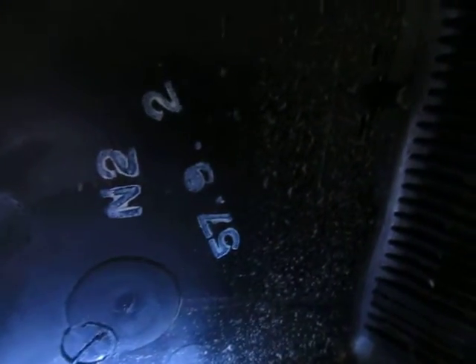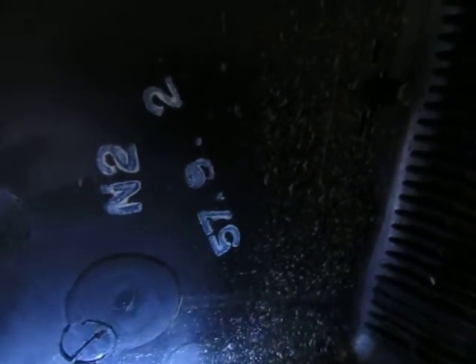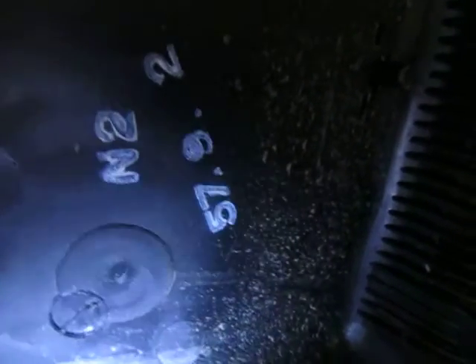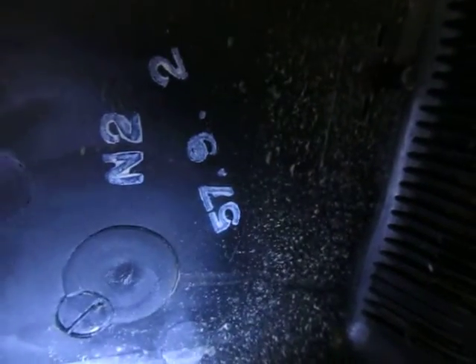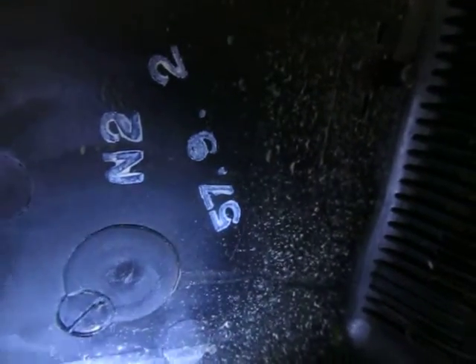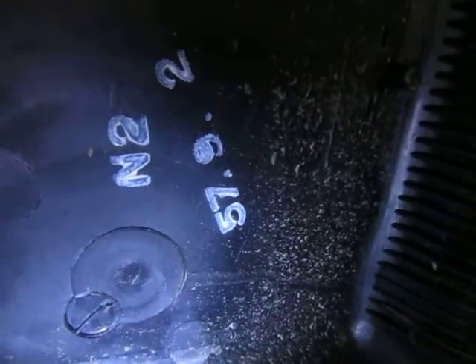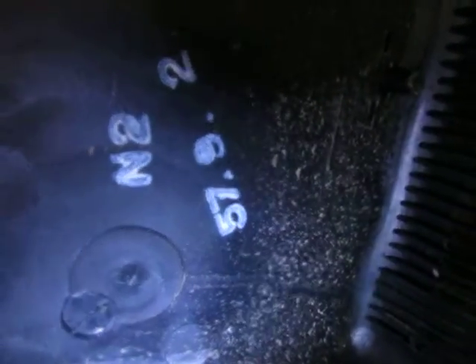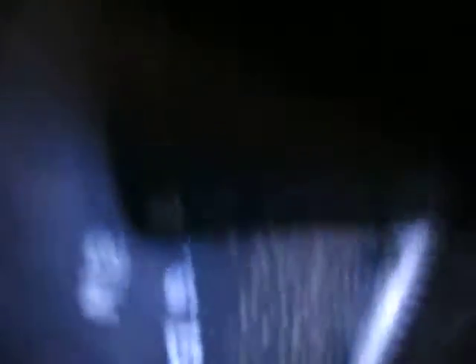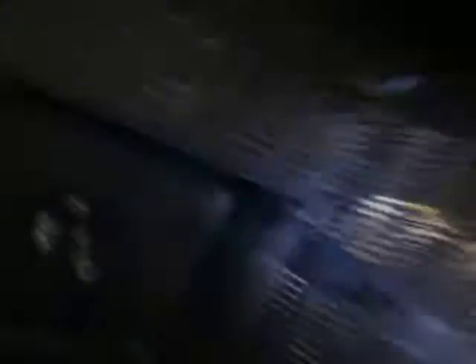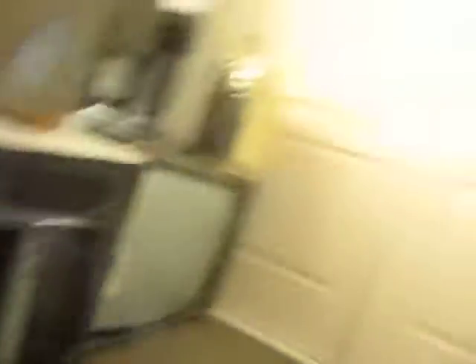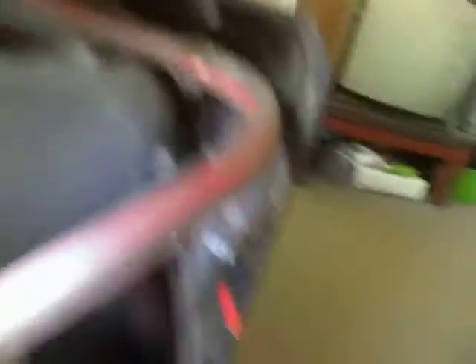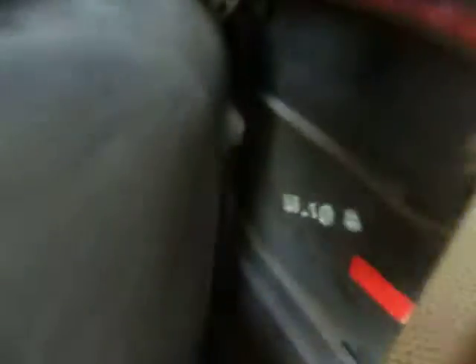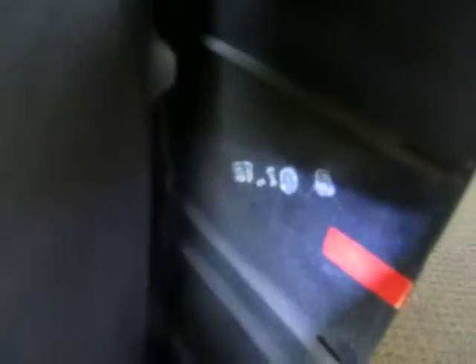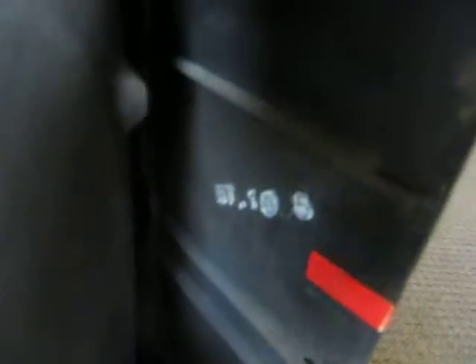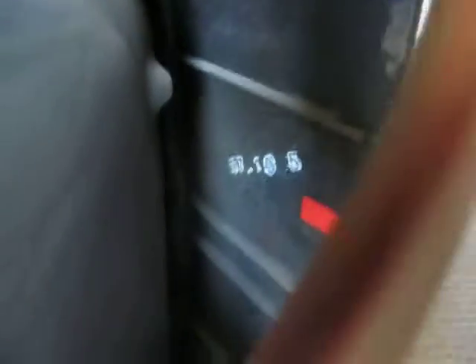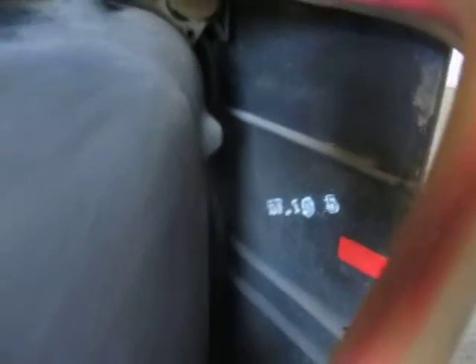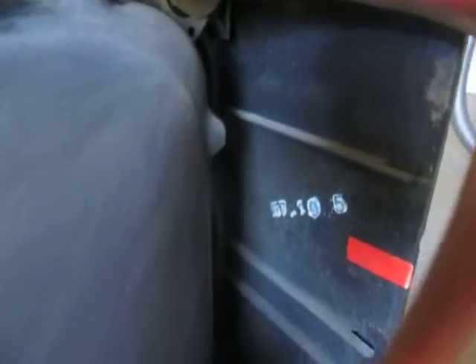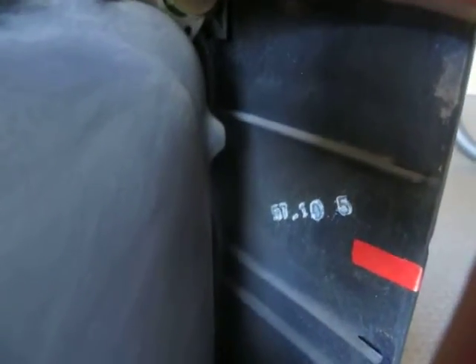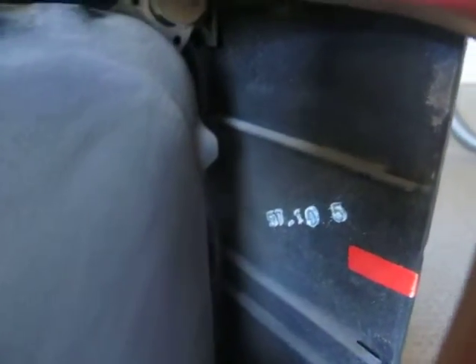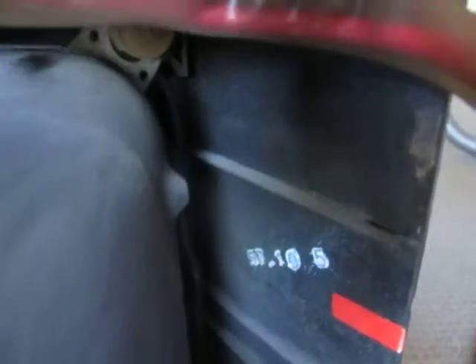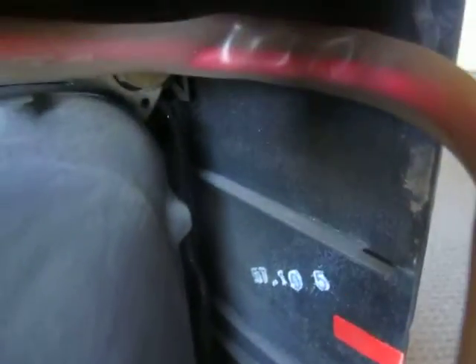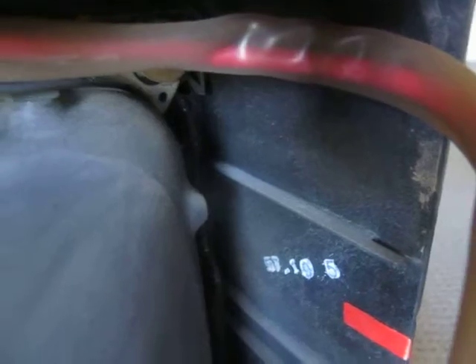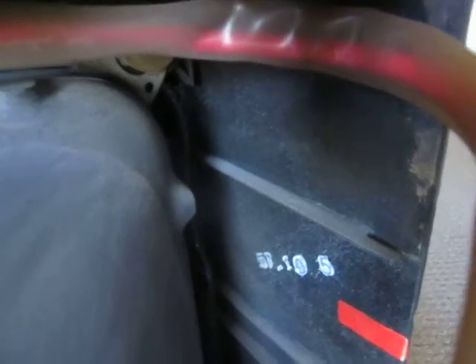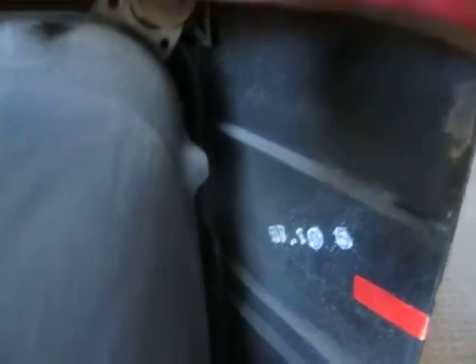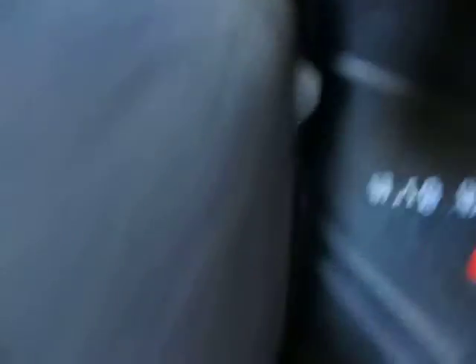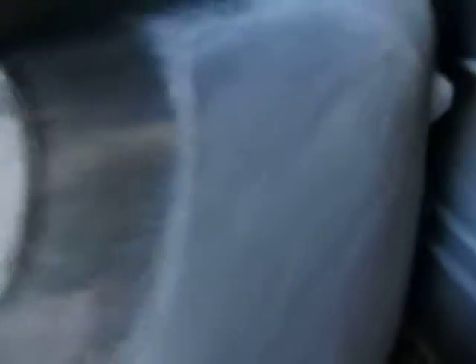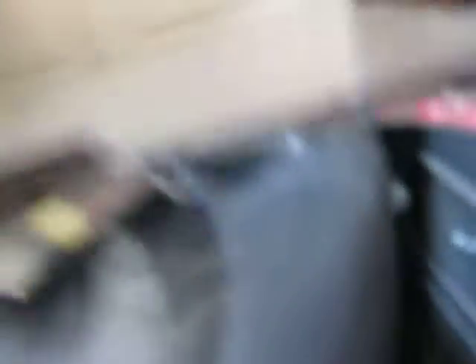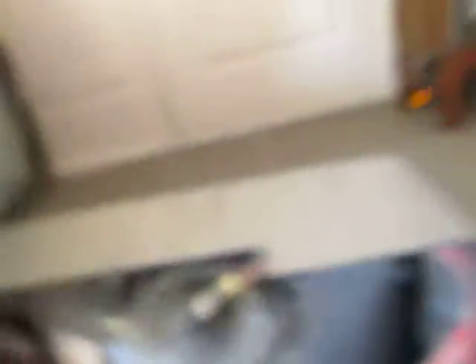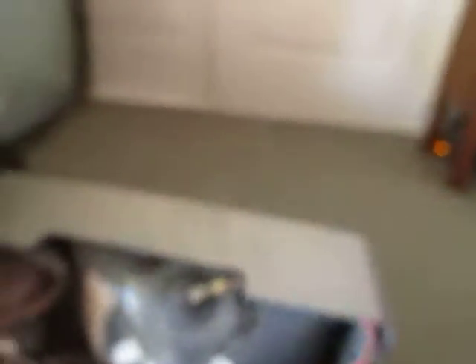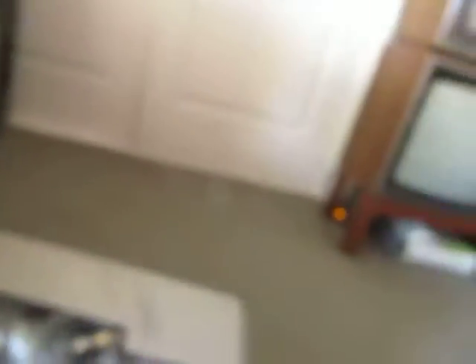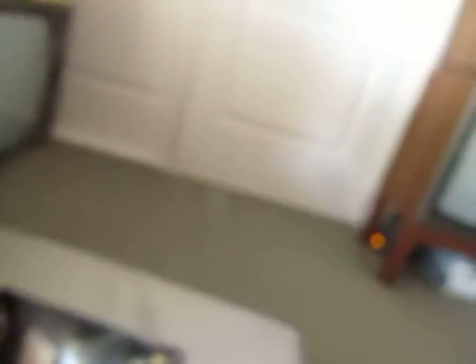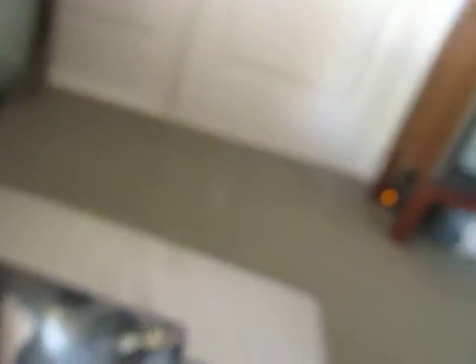I'm not sure what that means — 57, 9, 2. It's got 57, 10, 5 stamped over in here. I'm not sure what it could mean. But yeah, so there it is — the insides of the set.